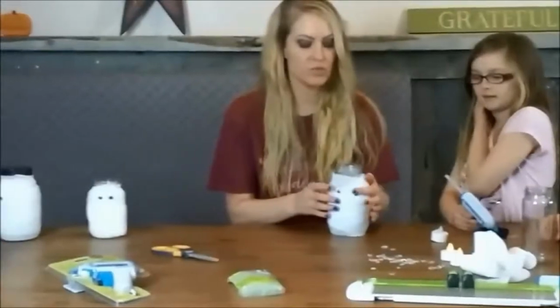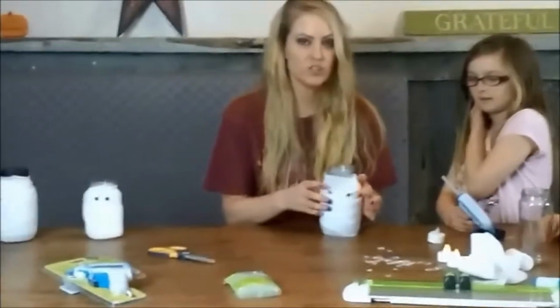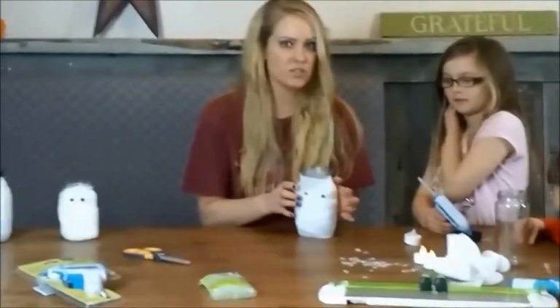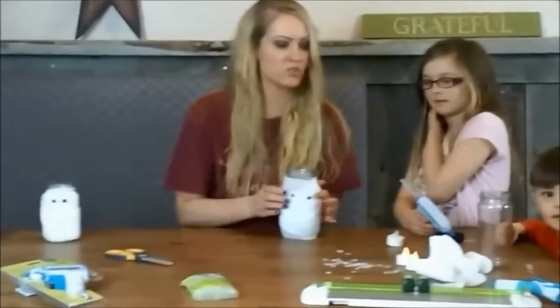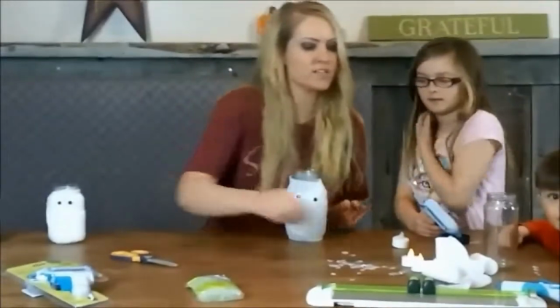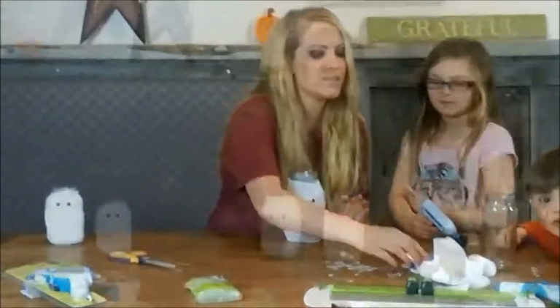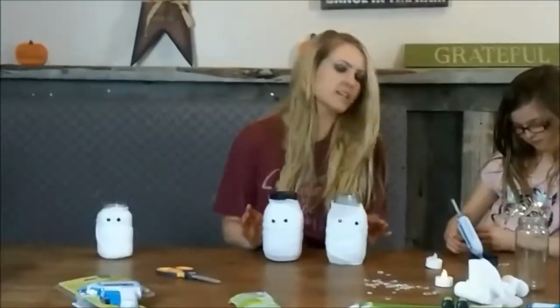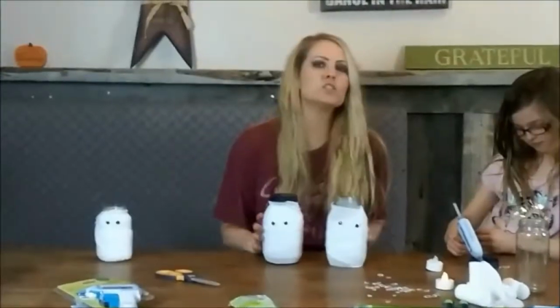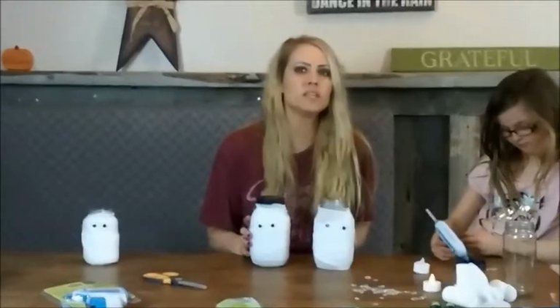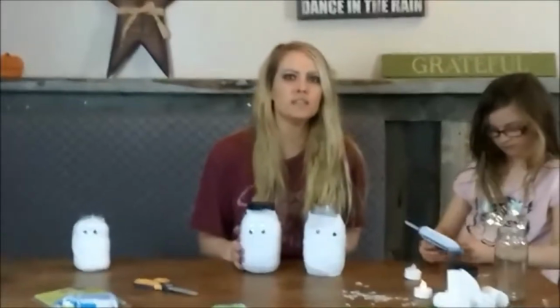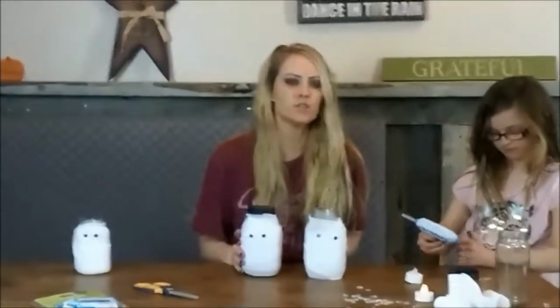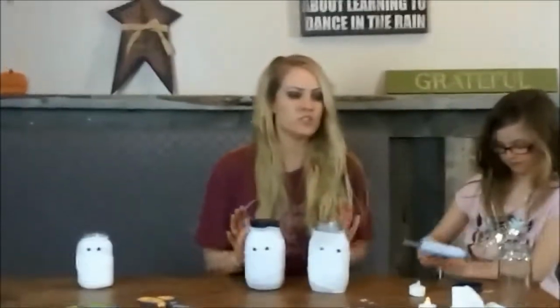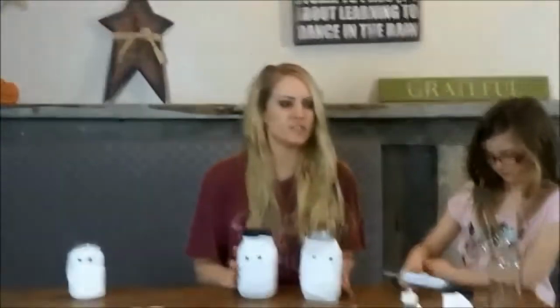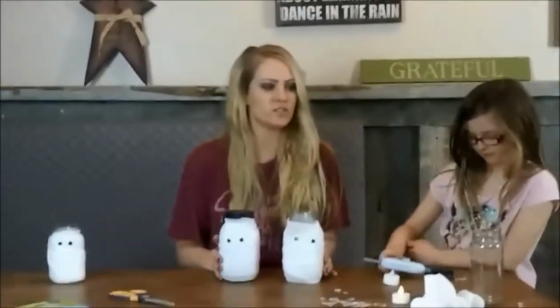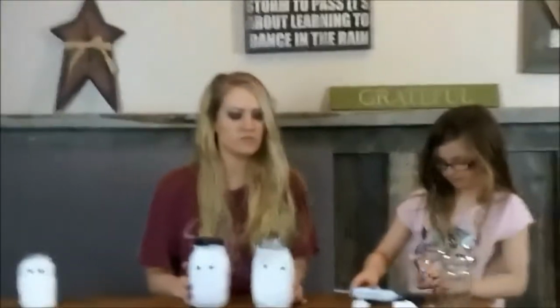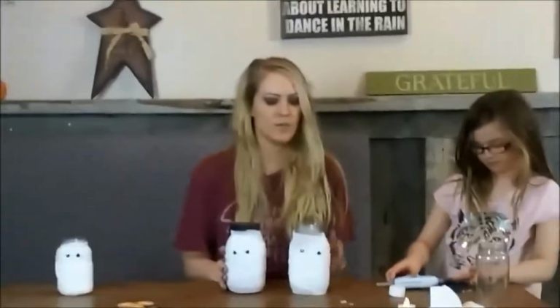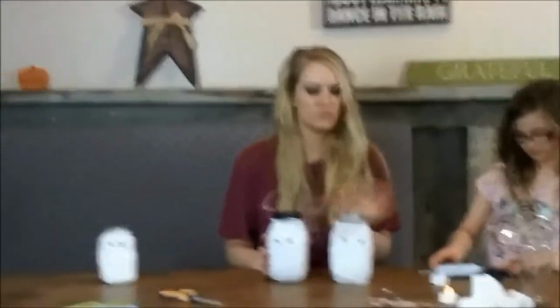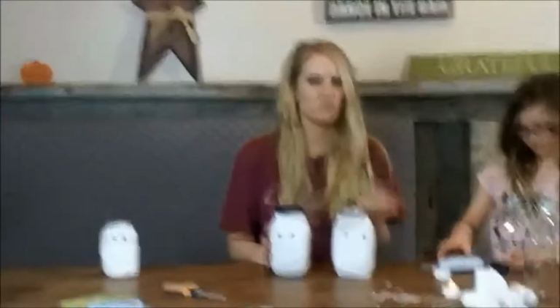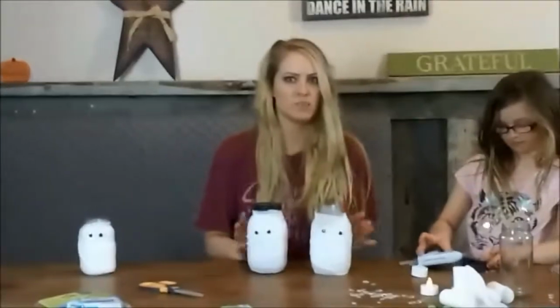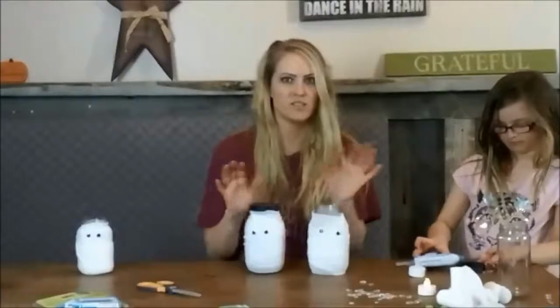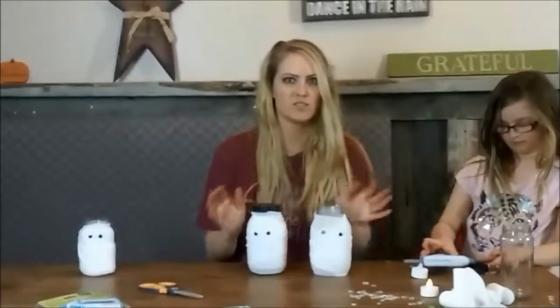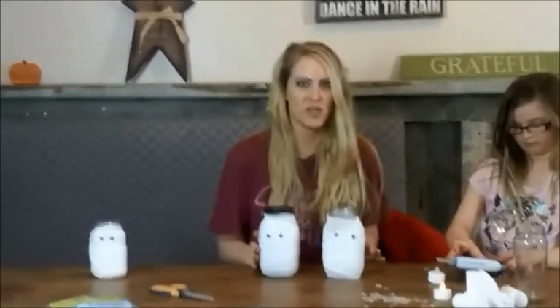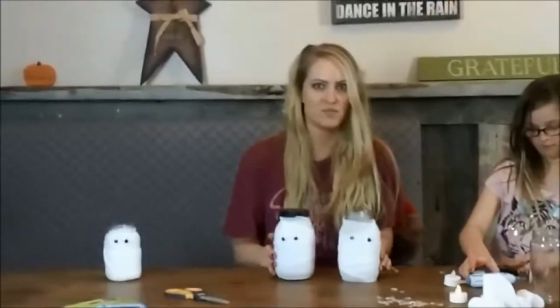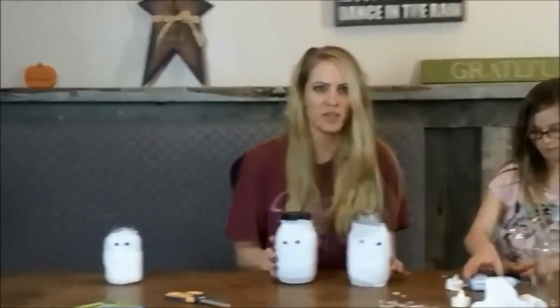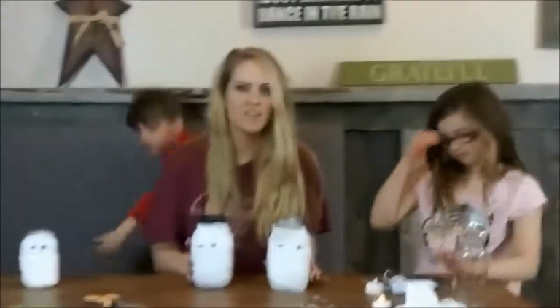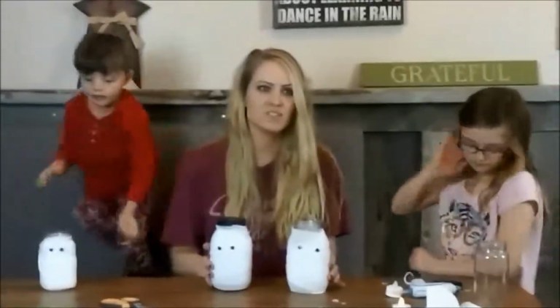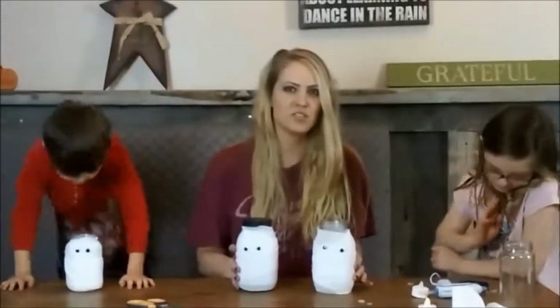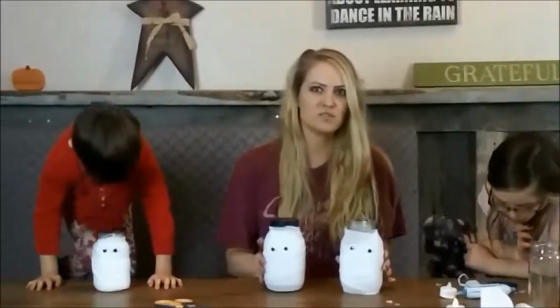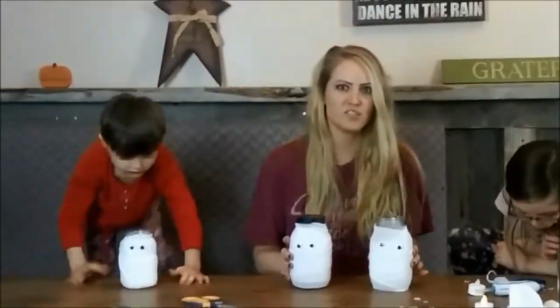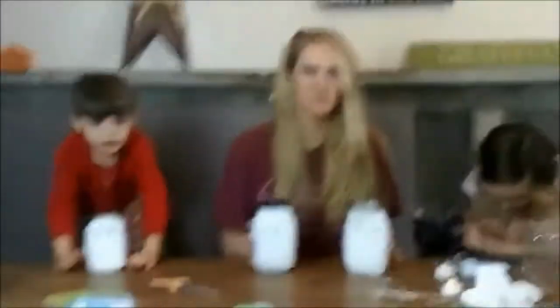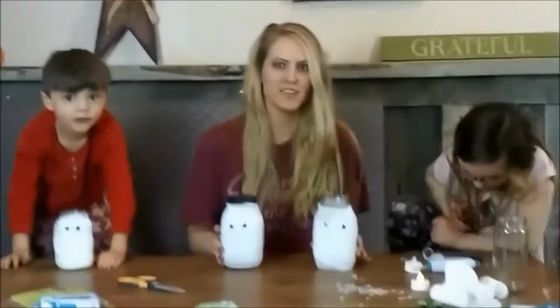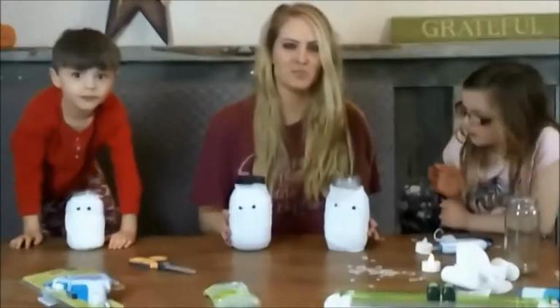We just glued the googly eyes on. Like I said, you can put candy in these, or you can do the tea lights, or if you have a lot of pens, store your pens in them for Halloween. These are really cute gifts for the teachers — put candy in them.